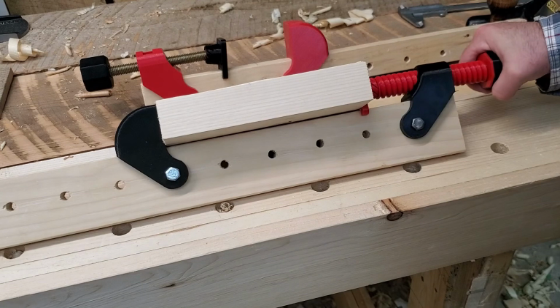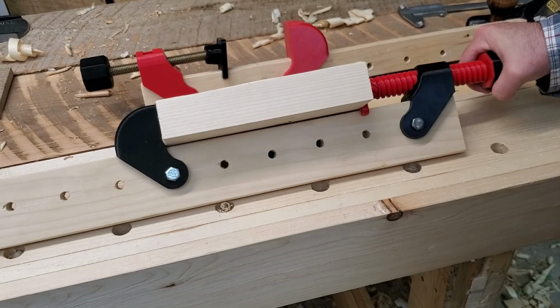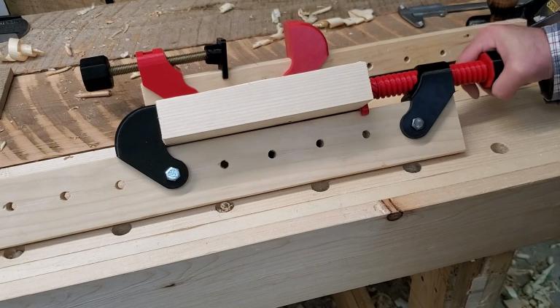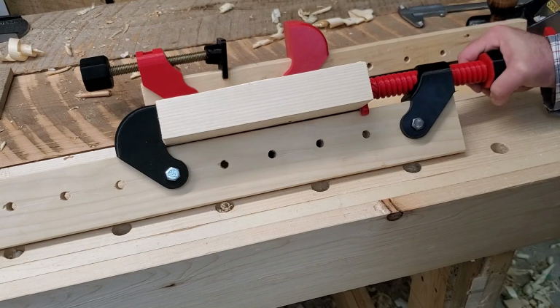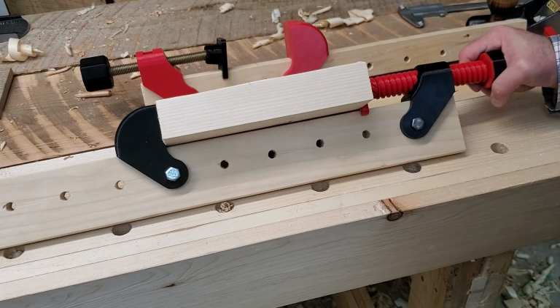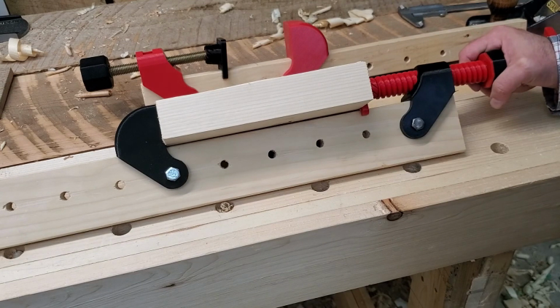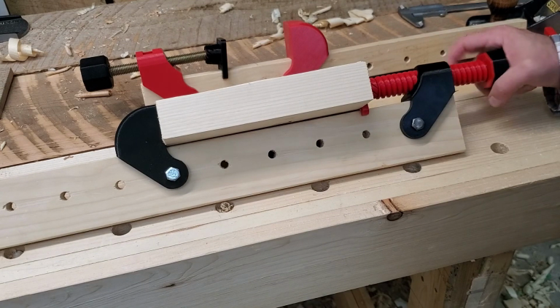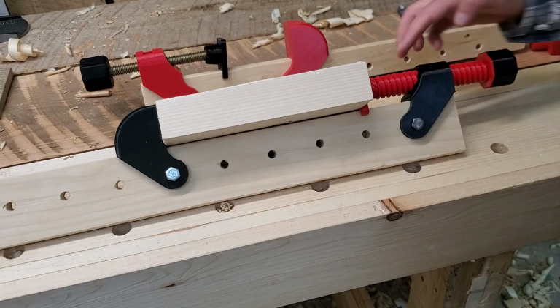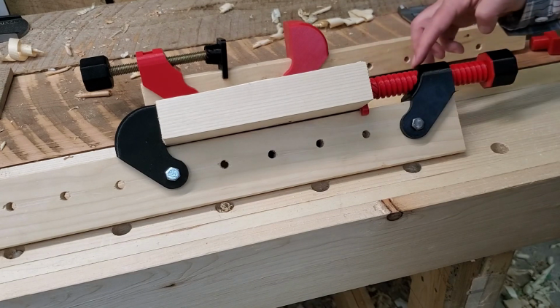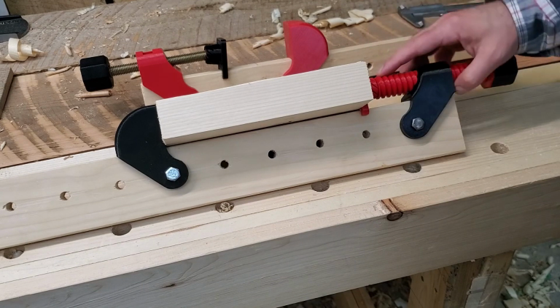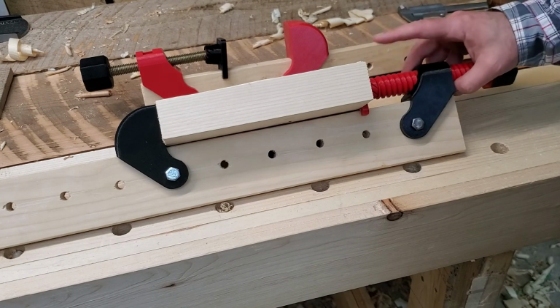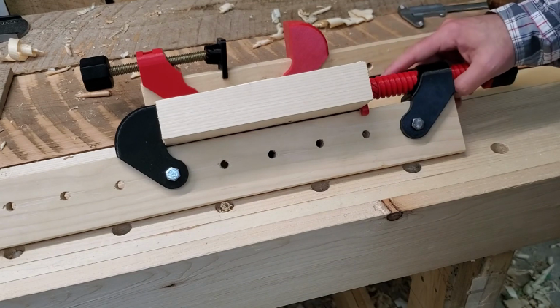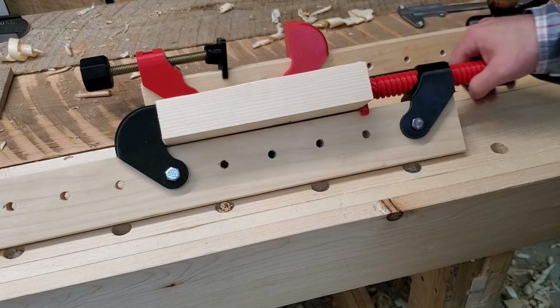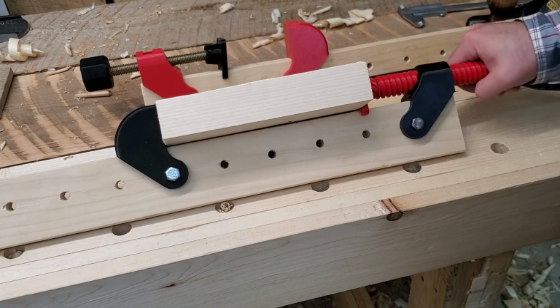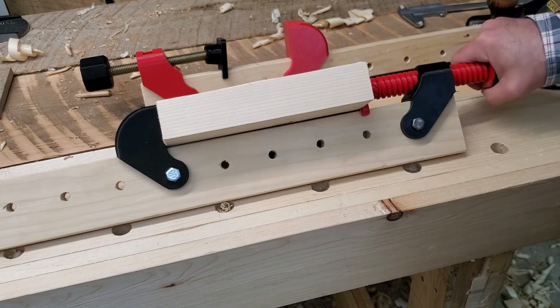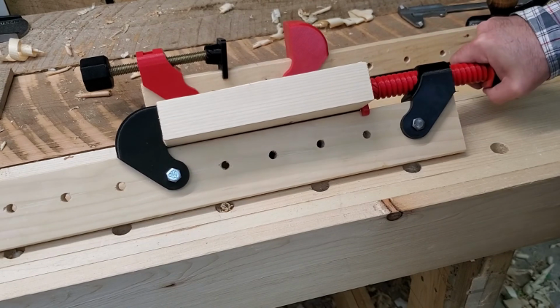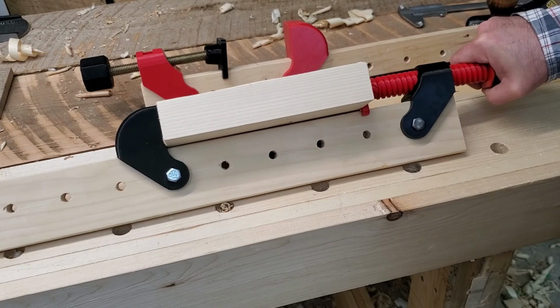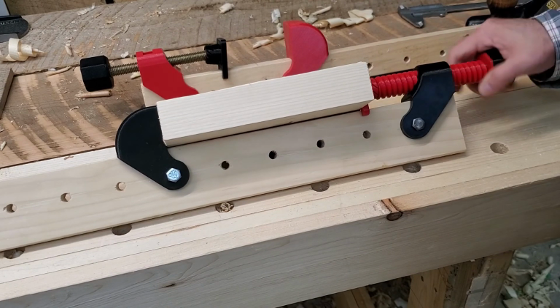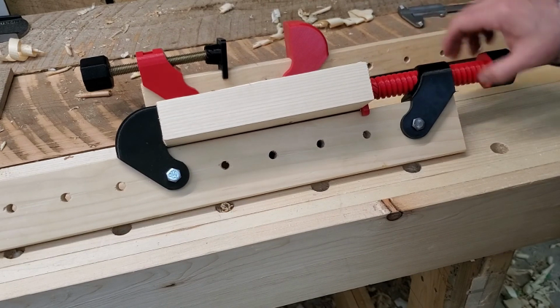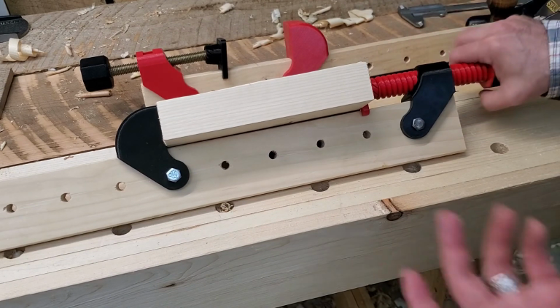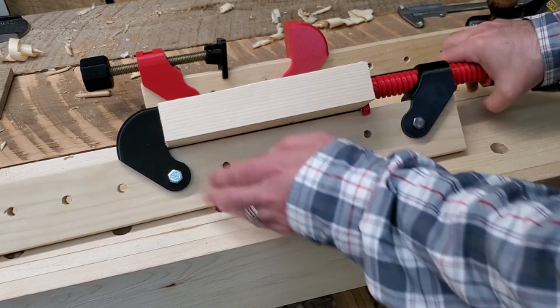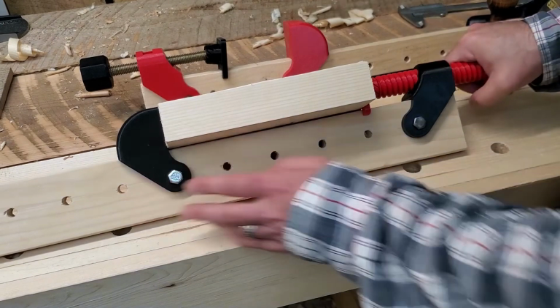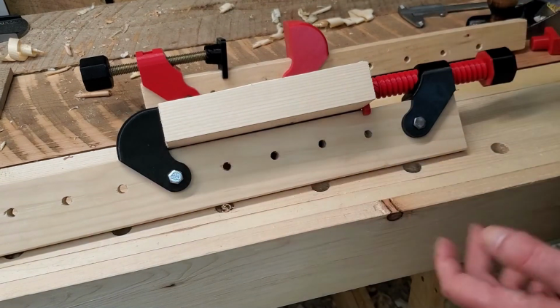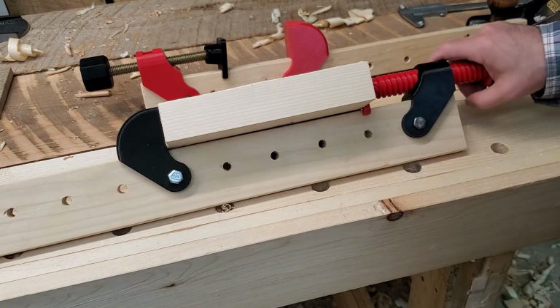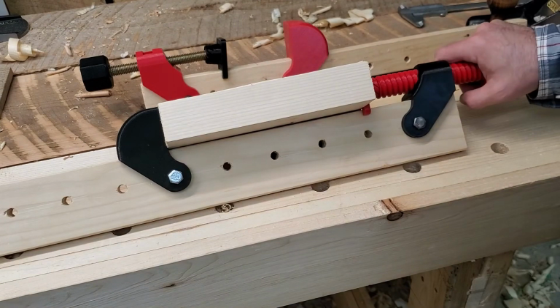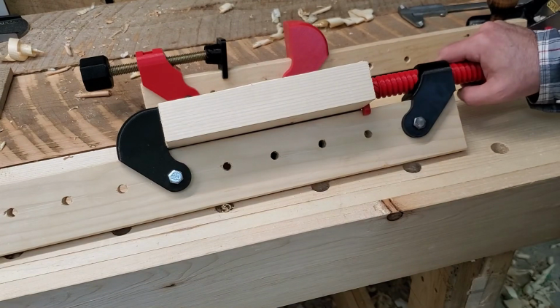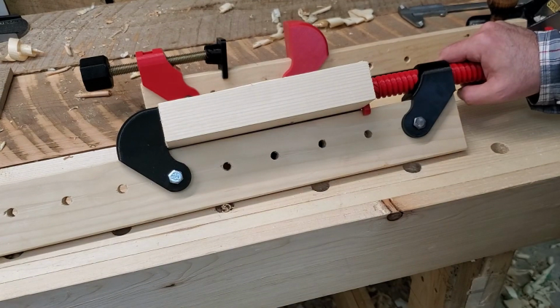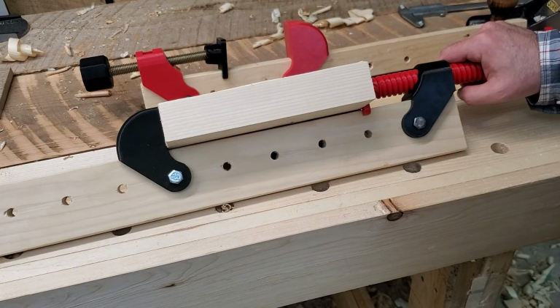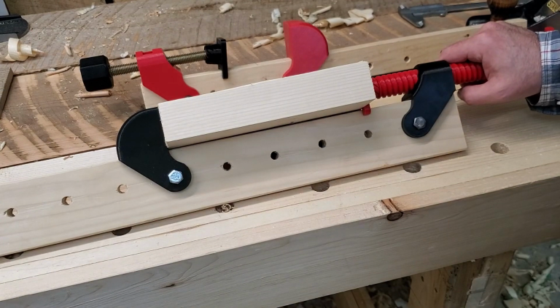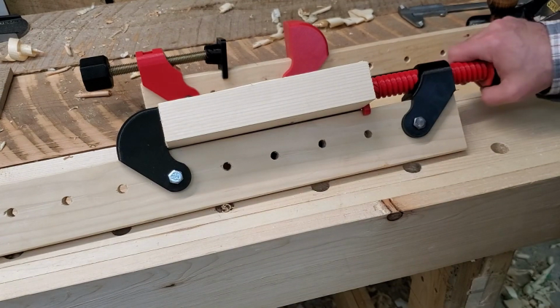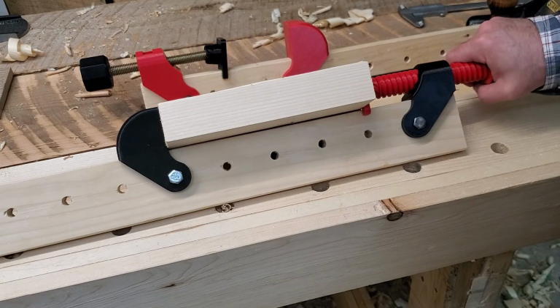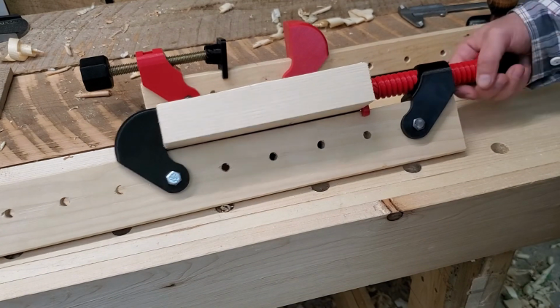Basically, you're only limited by your hand pressure. This has a lot coarser thread pitch, so in theory, for a given amount of torque that you're applying, it would be a little less.